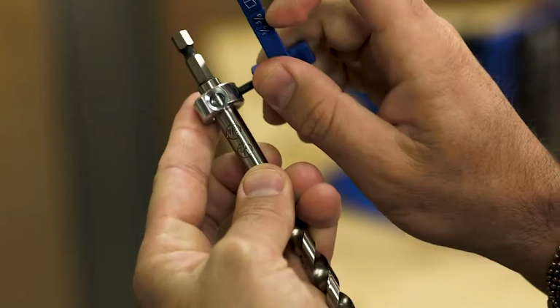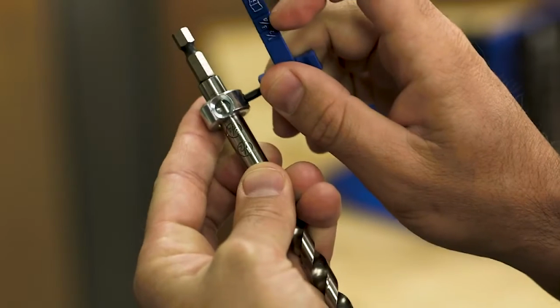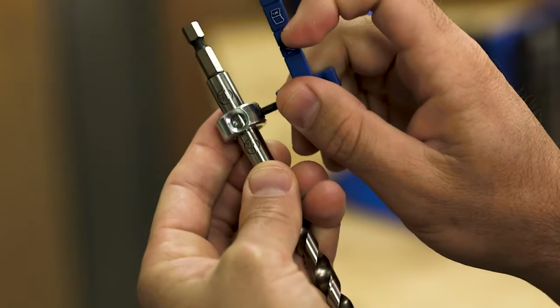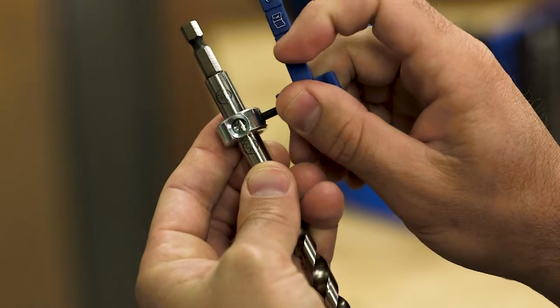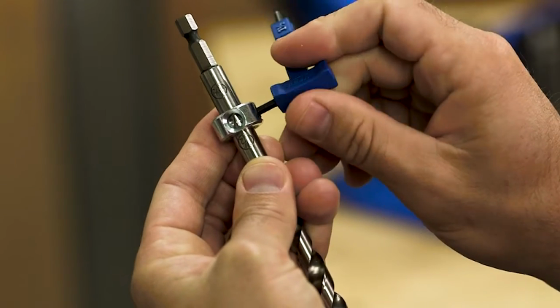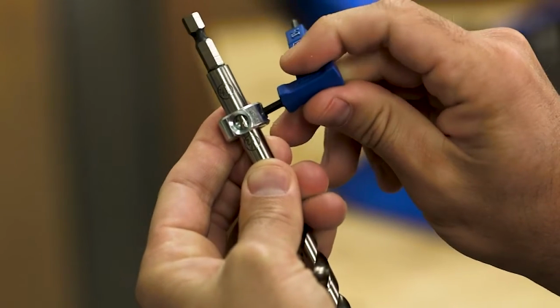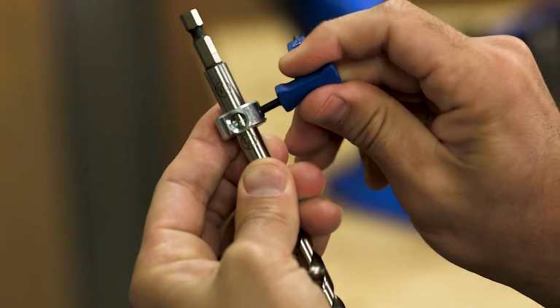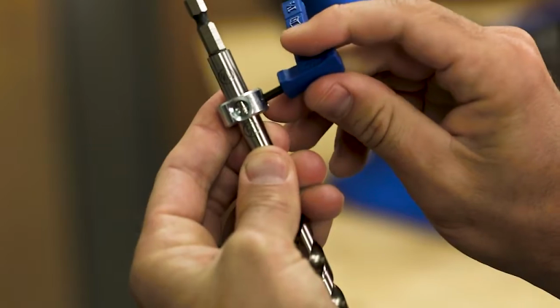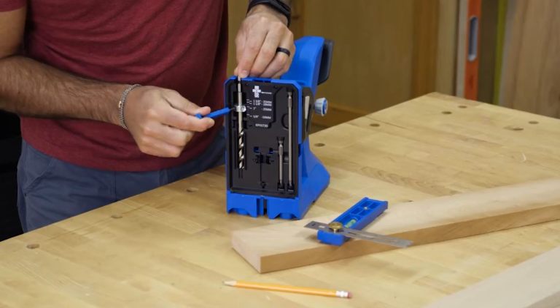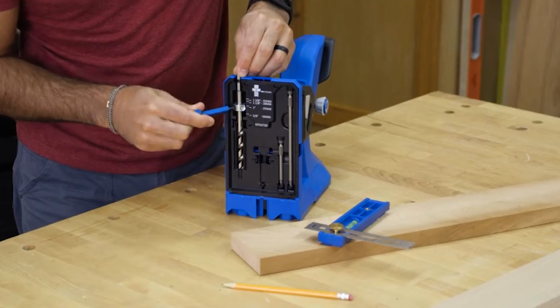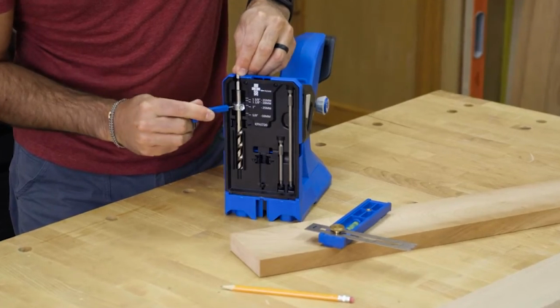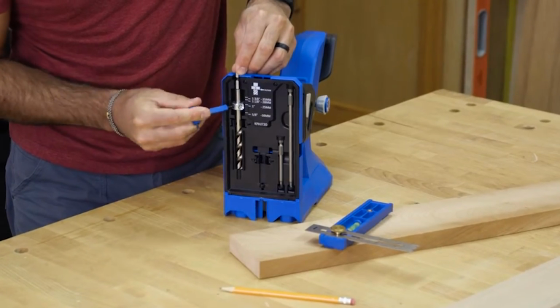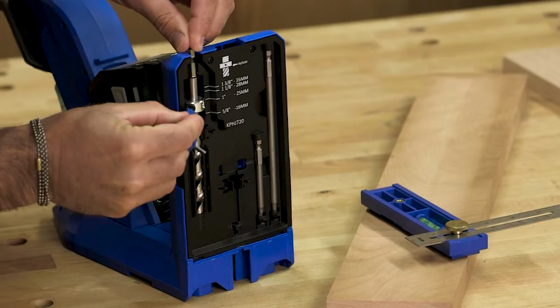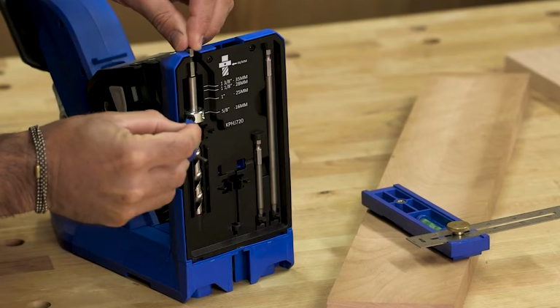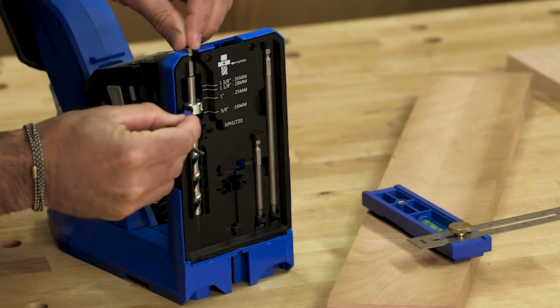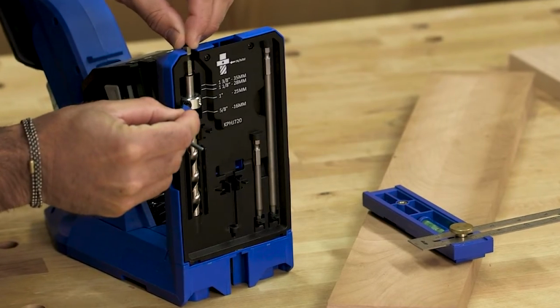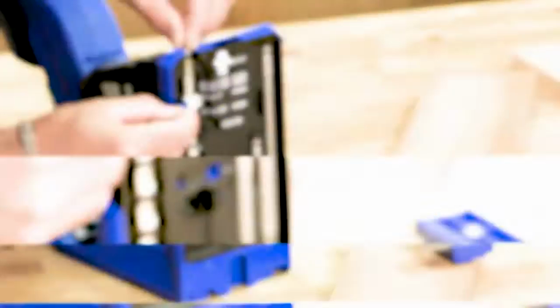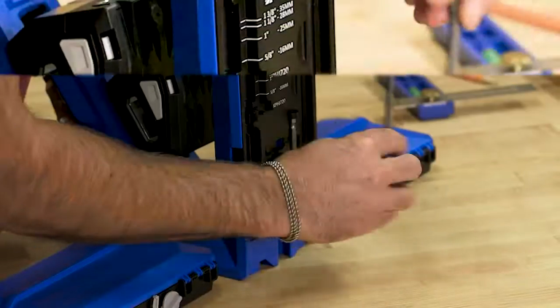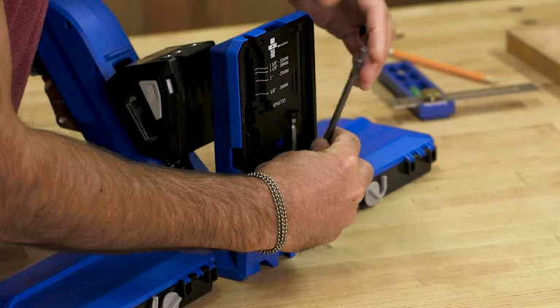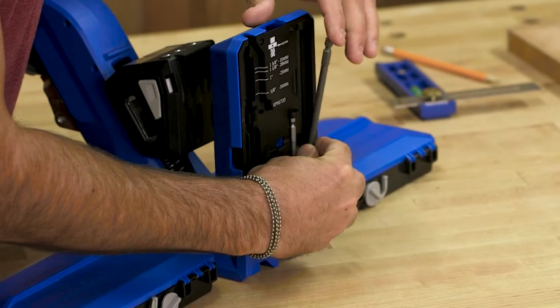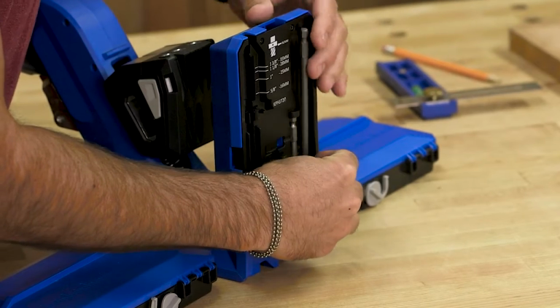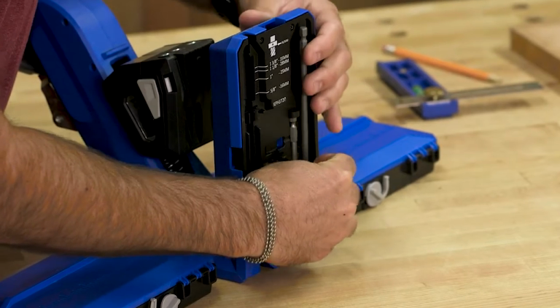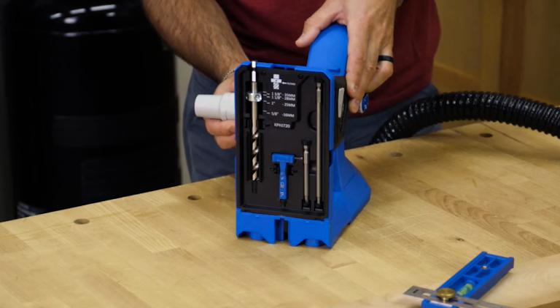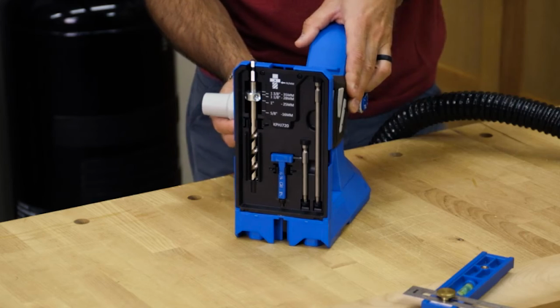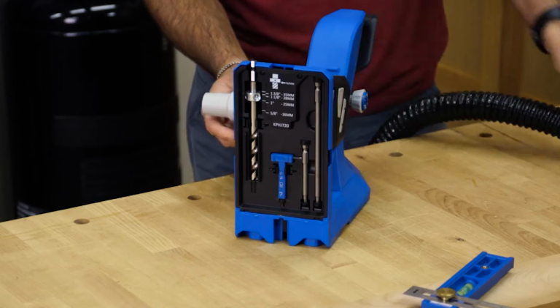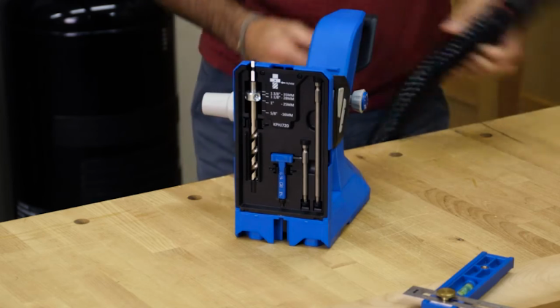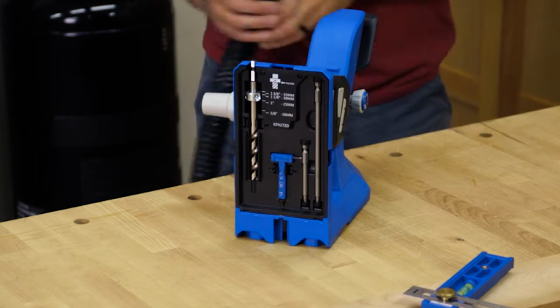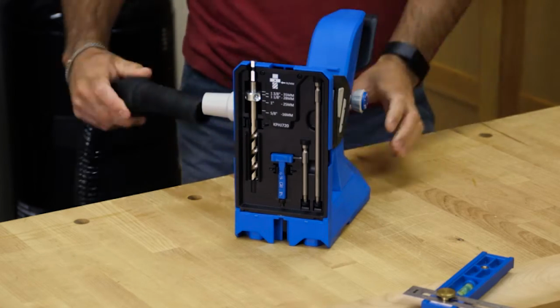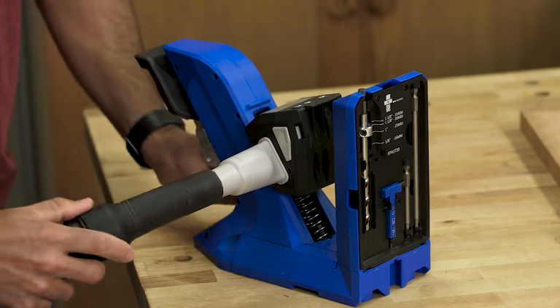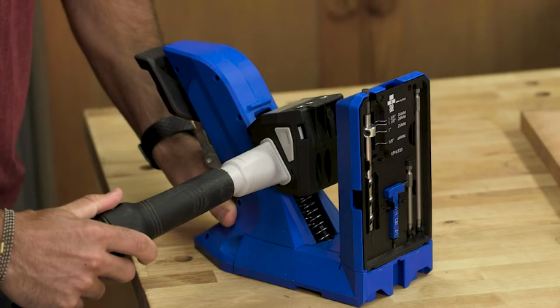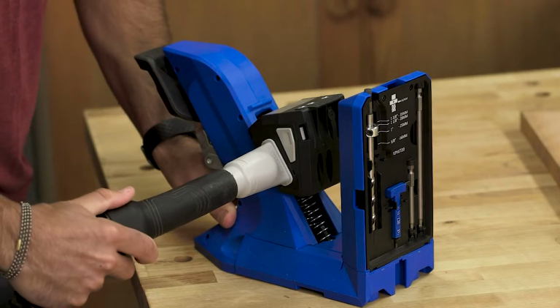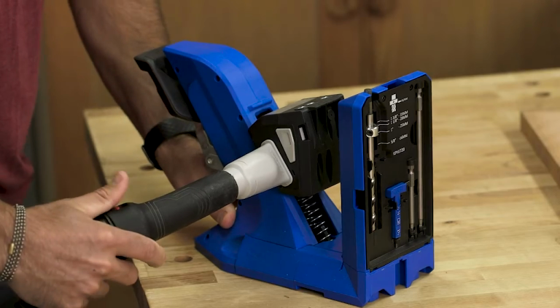Simply set the collar on the Easy-Set drill bit. An additional scale built into the jig provides even more settings. On-board storage keeps everything handy, and a dust collection blade slides in from either side to connect a vacuum hose.